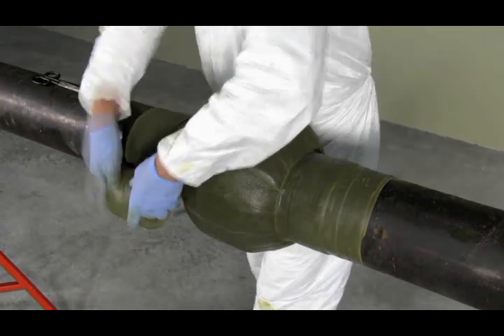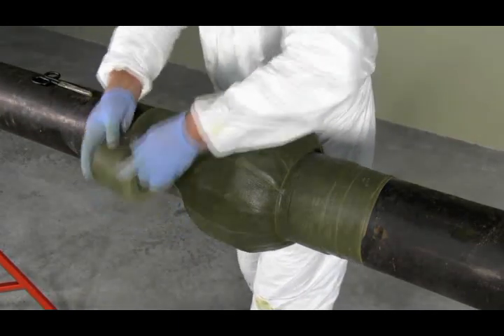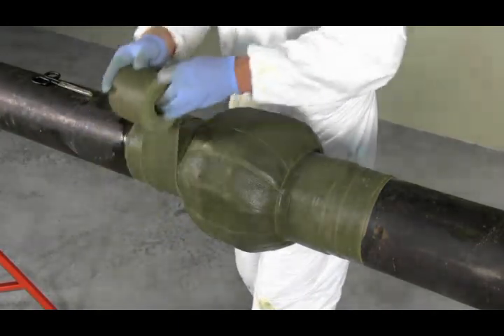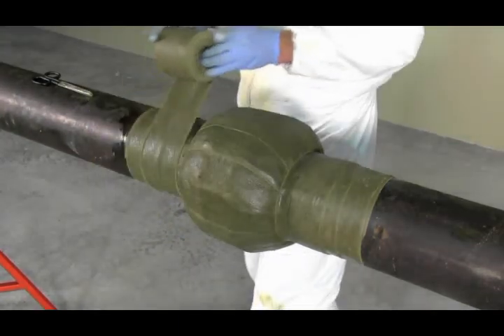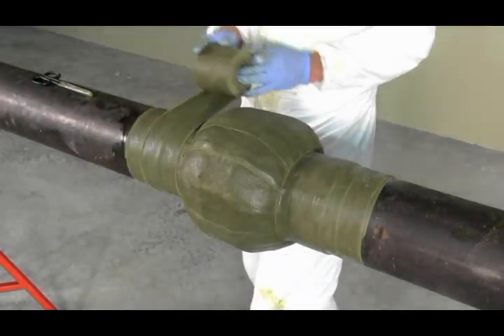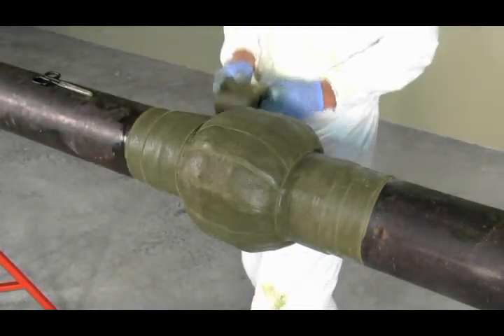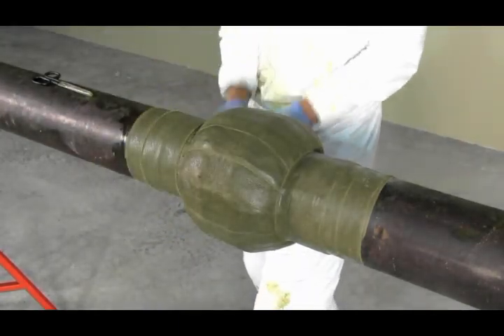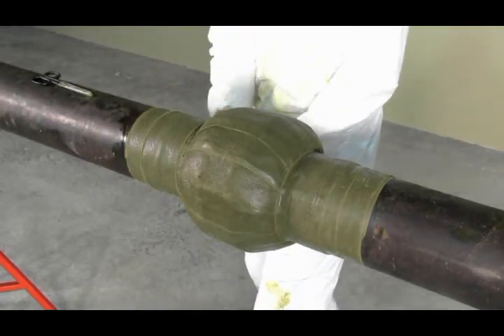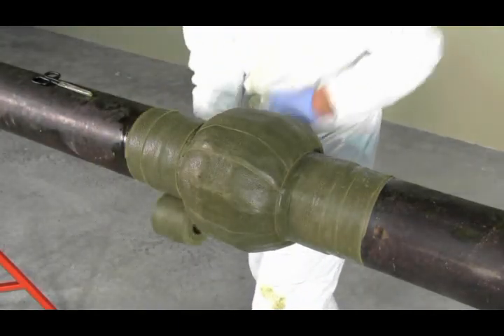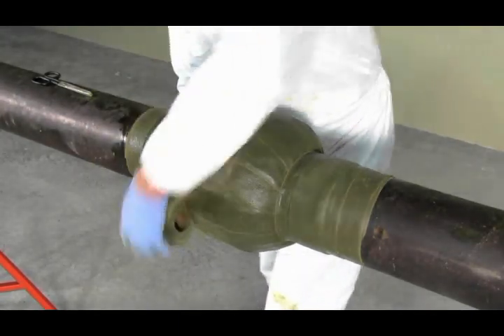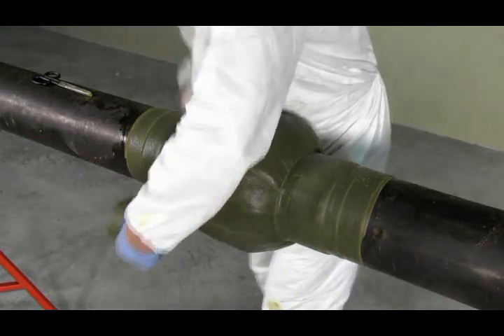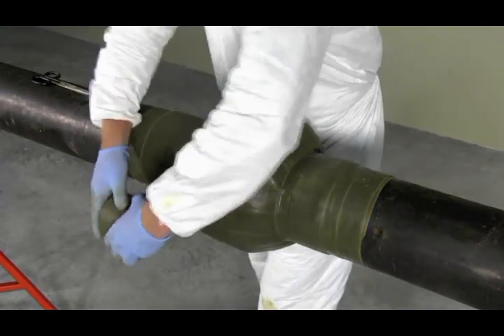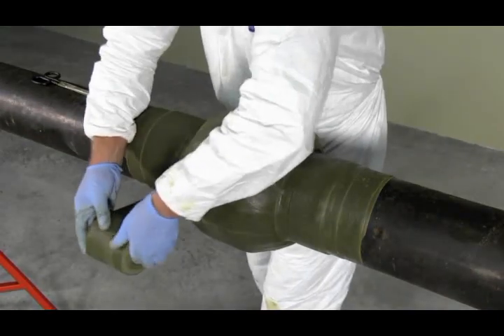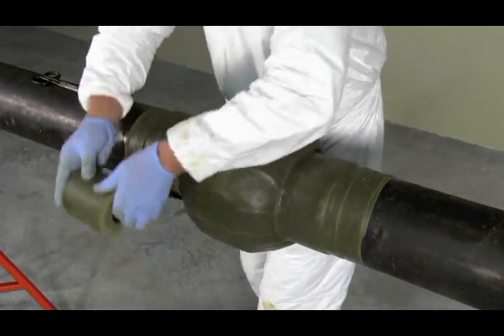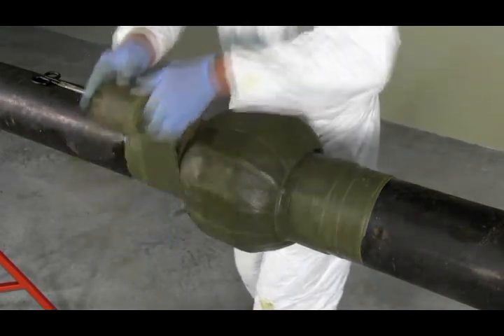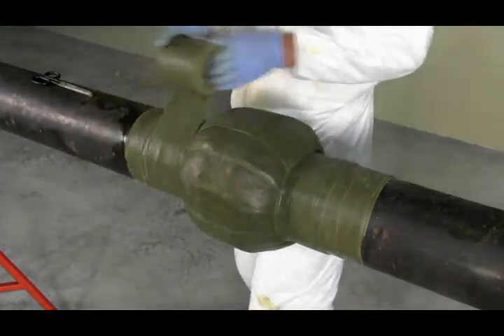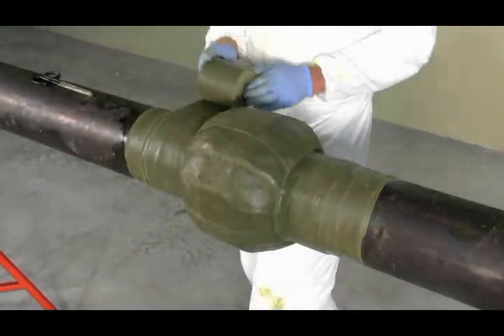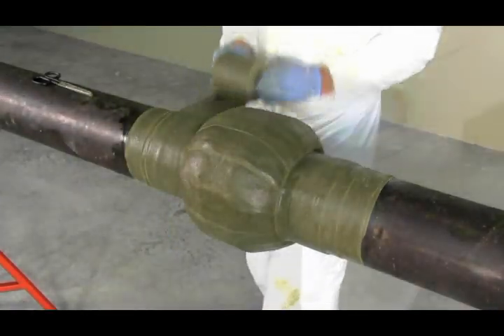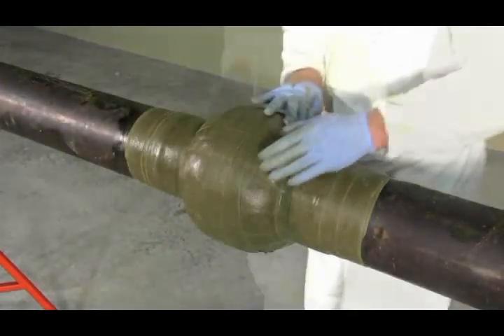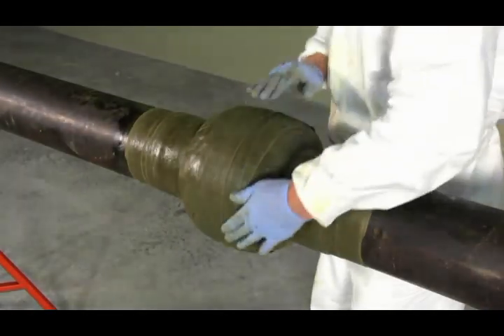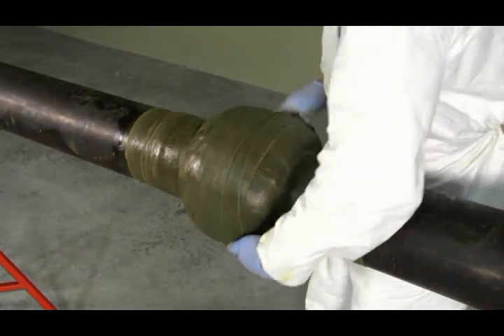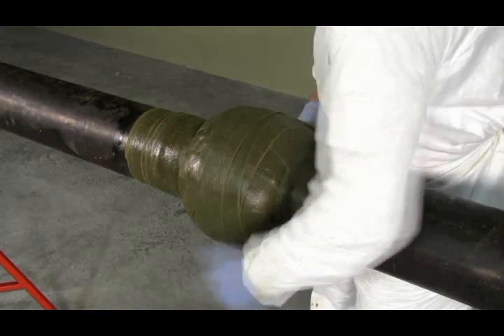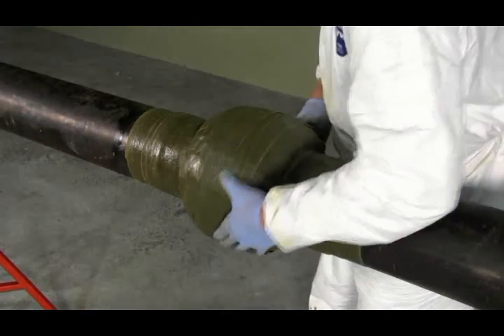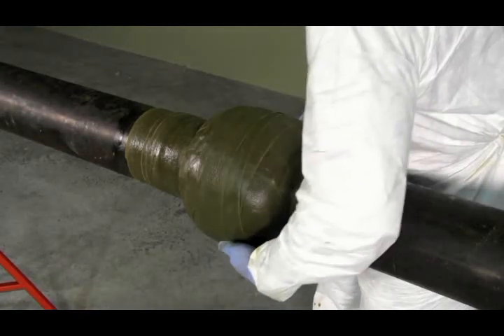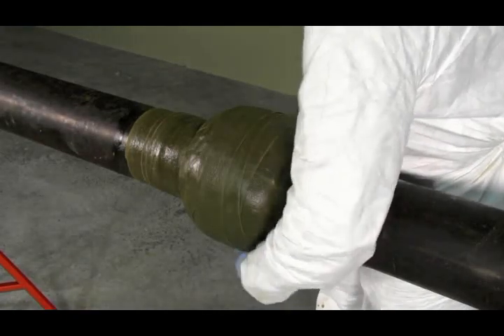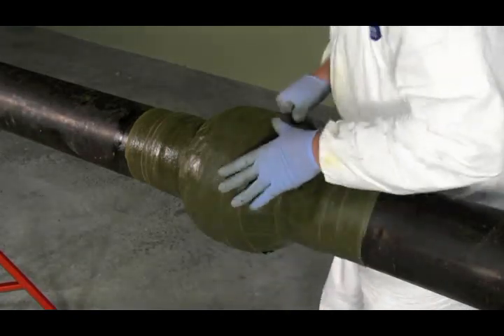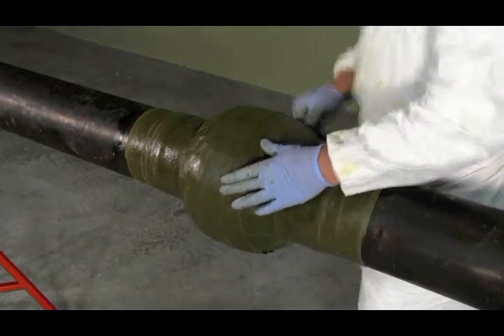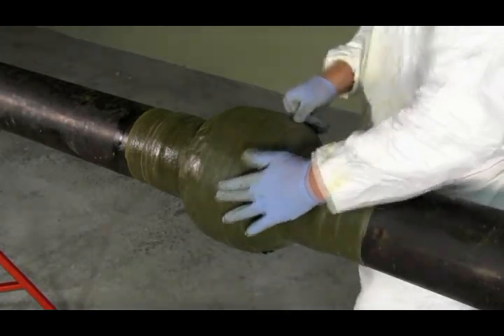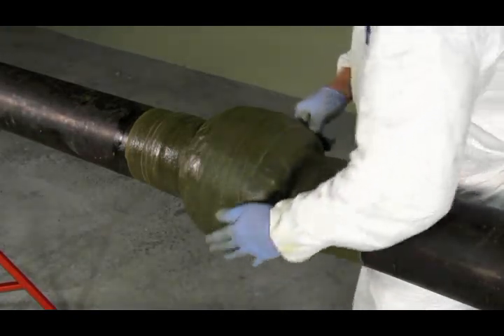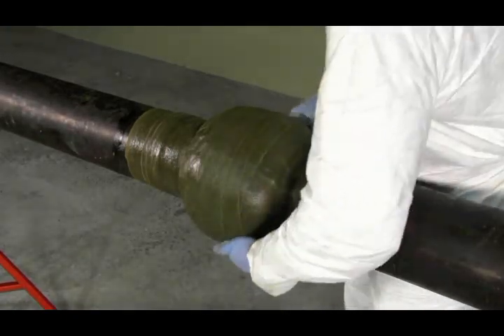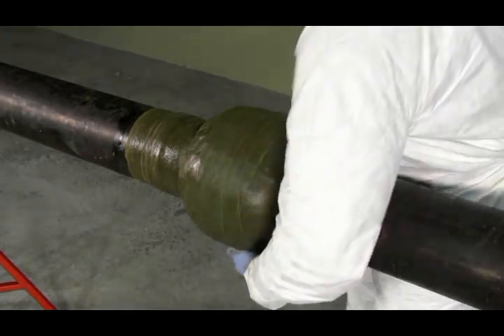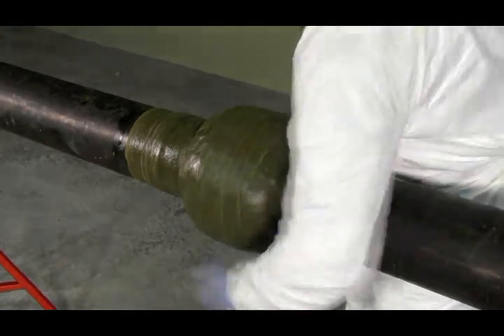Once the lengthwise tape is applied, wrap a single wrap of petrolatum tape to the center of the irregular surface and to the ends of the petrolatum tape, smoothing out tape edges to provide maximum adhesion and protection.